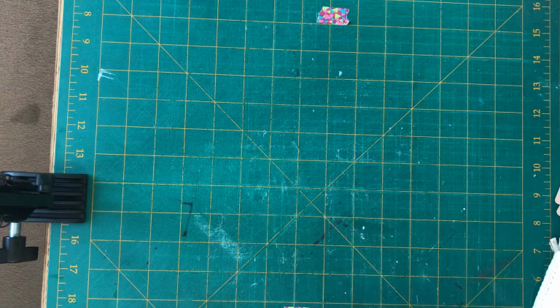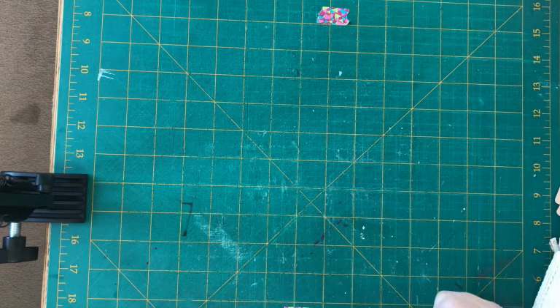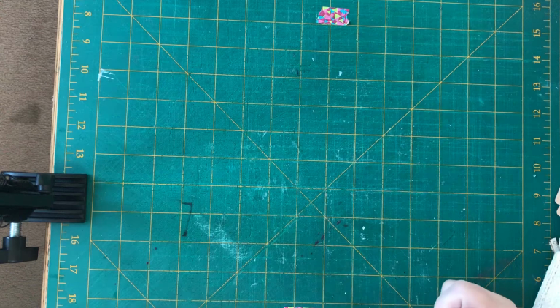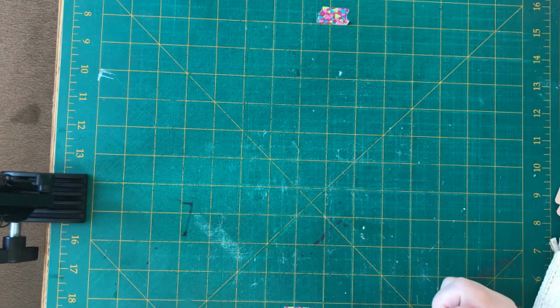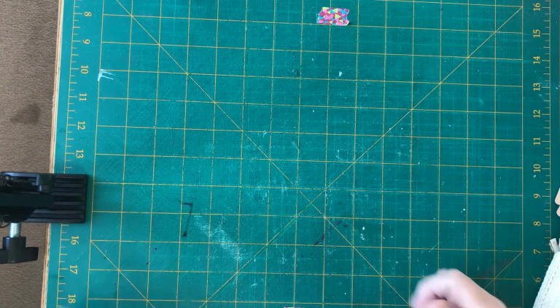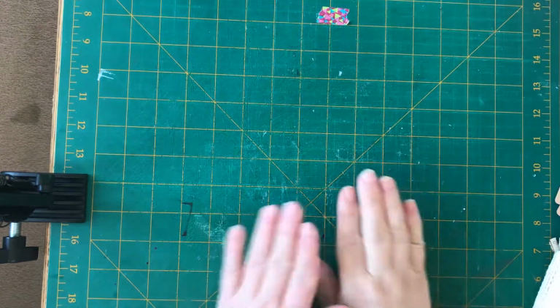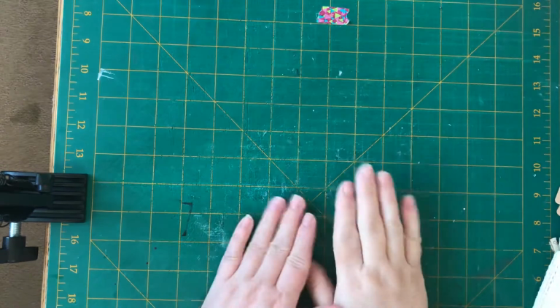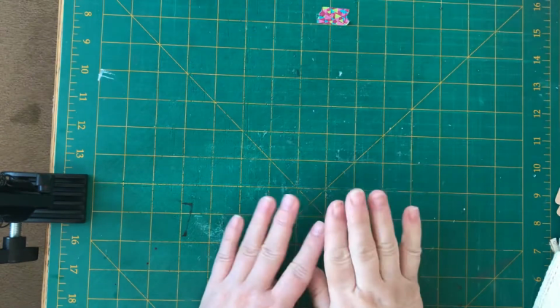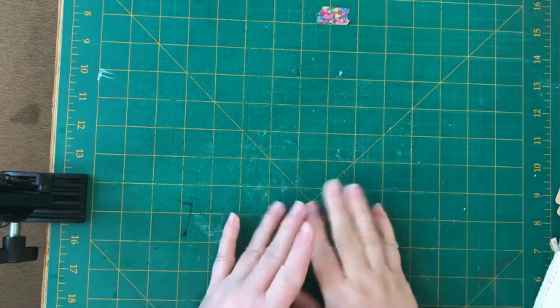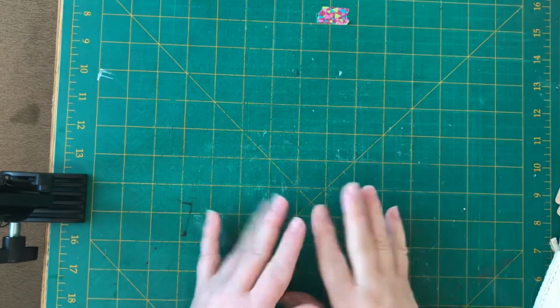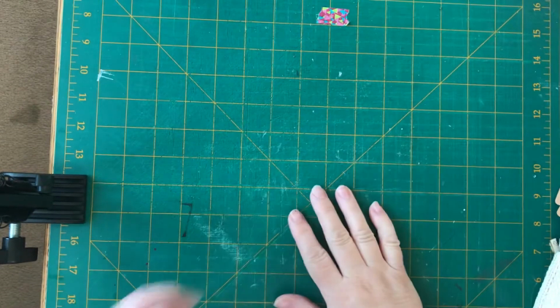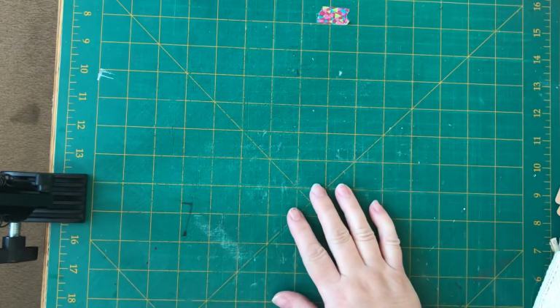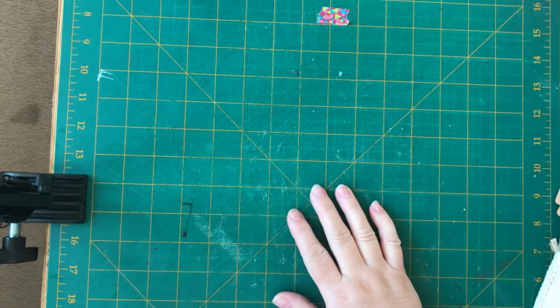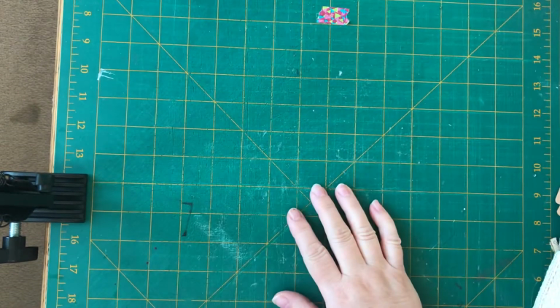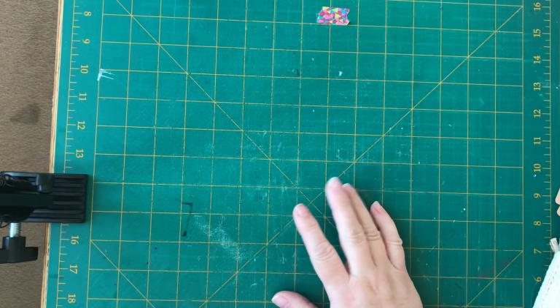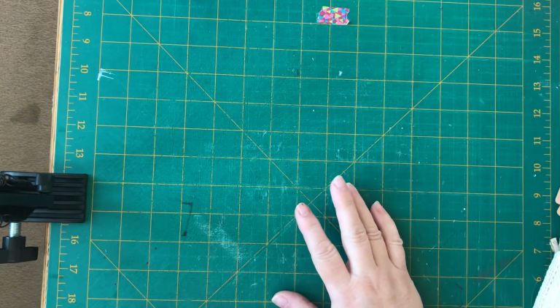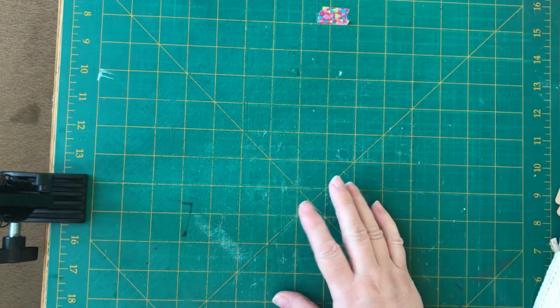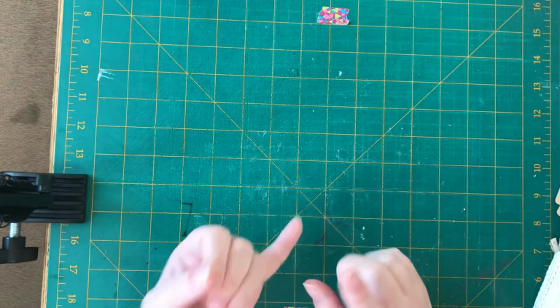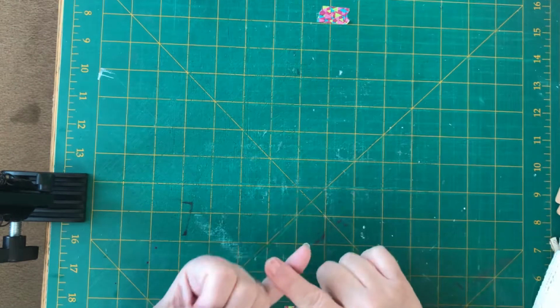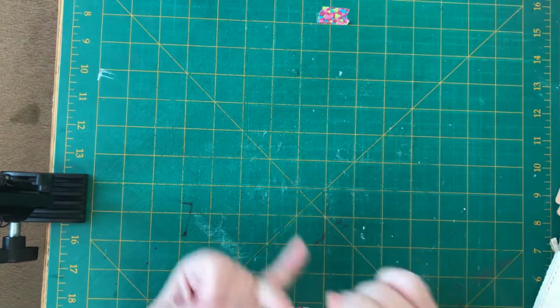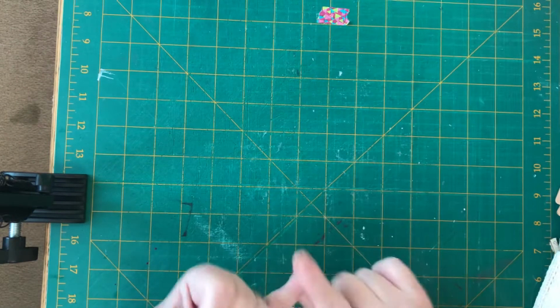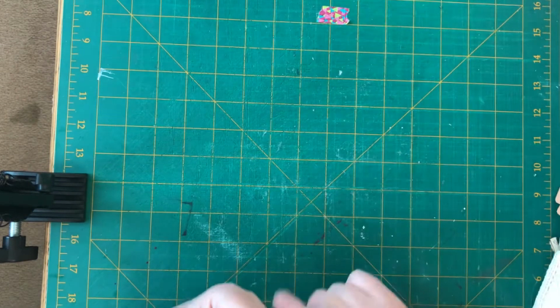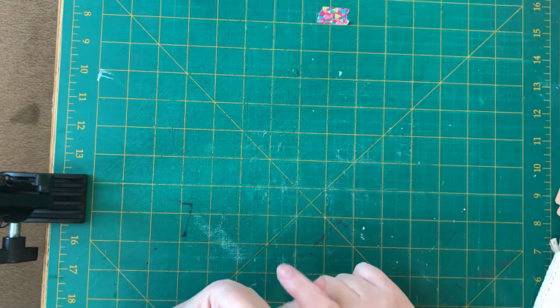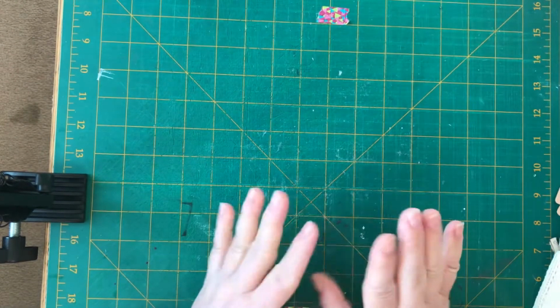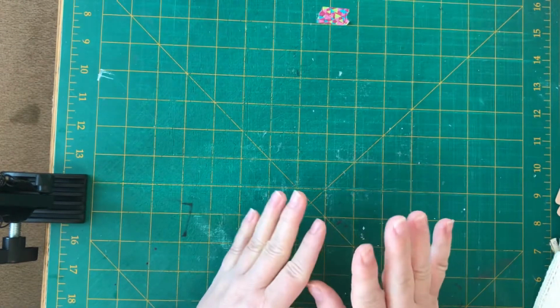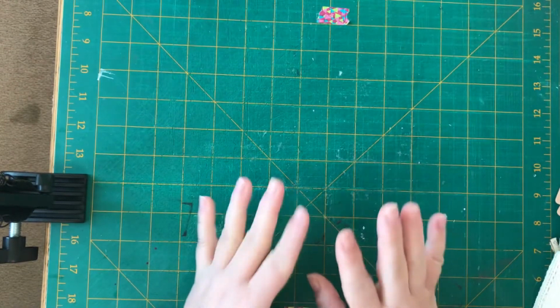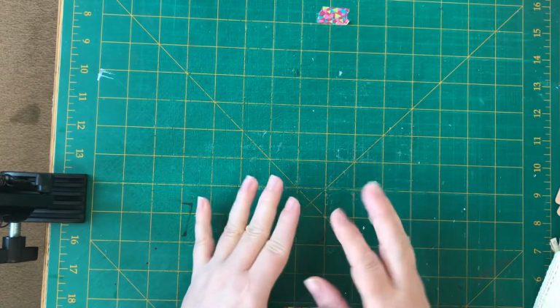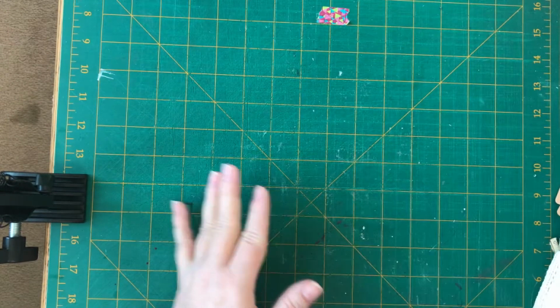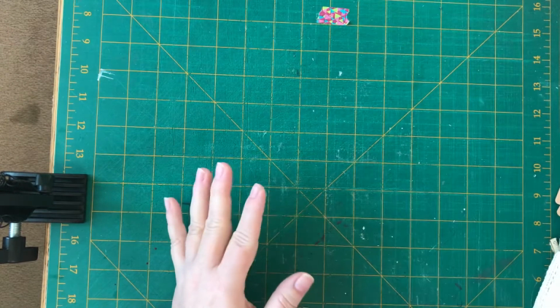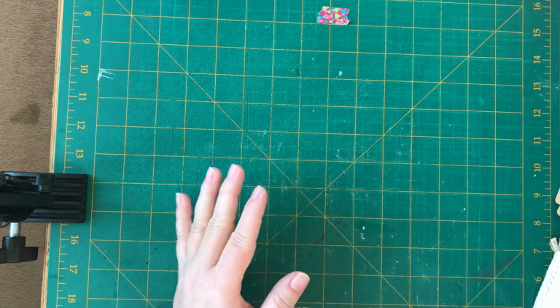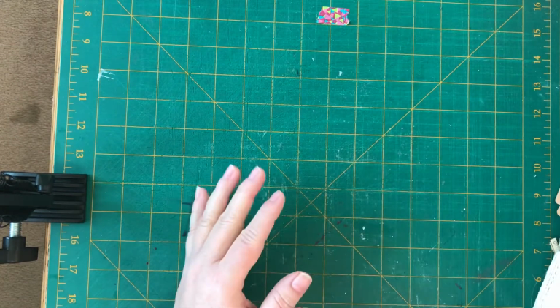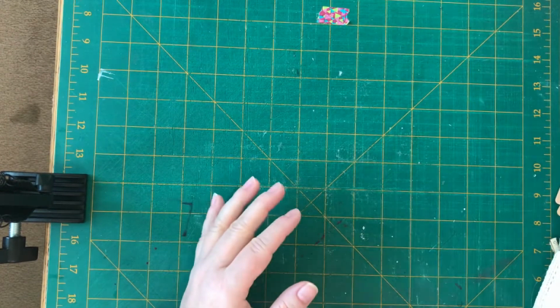Hi everybody, it's Linda. Yesterday I zipped out and did a little bit of shopping. I hit one Dollar Tree, one Dollarama. I didn't buy much, but let me show you what I got.